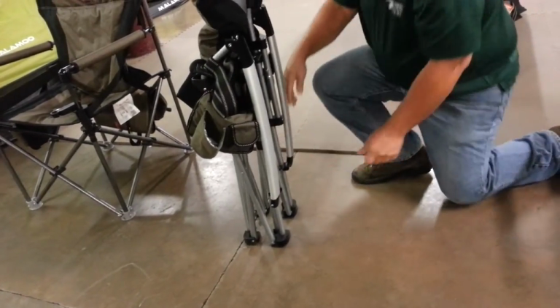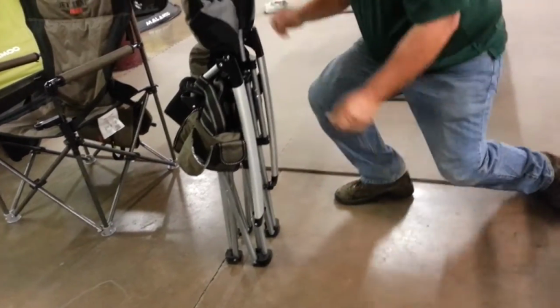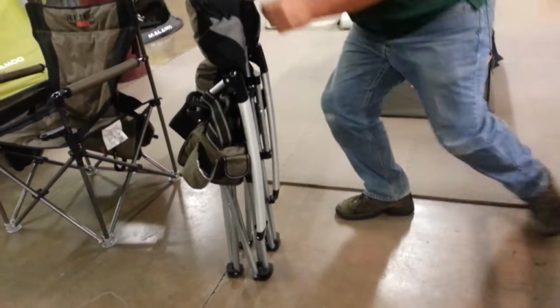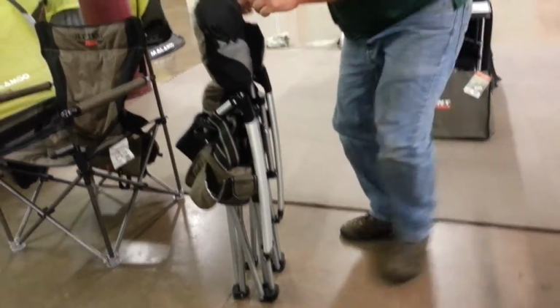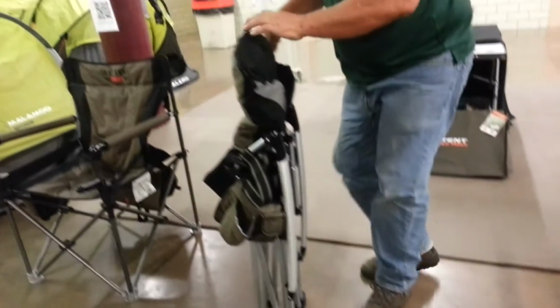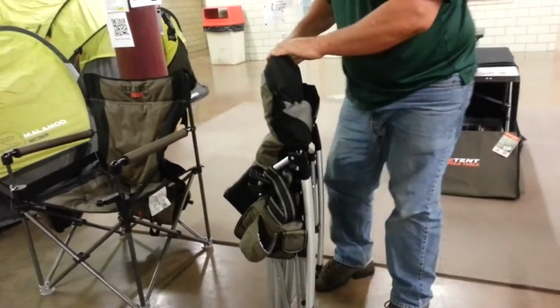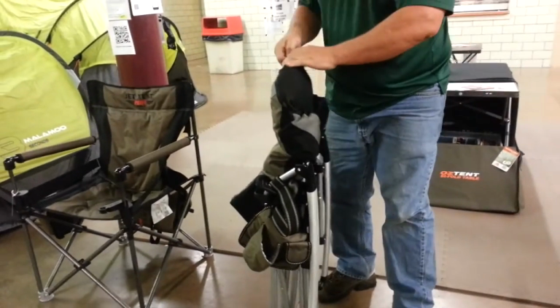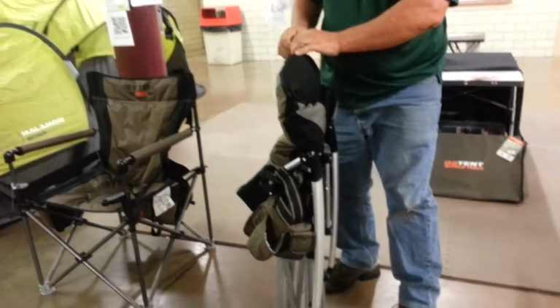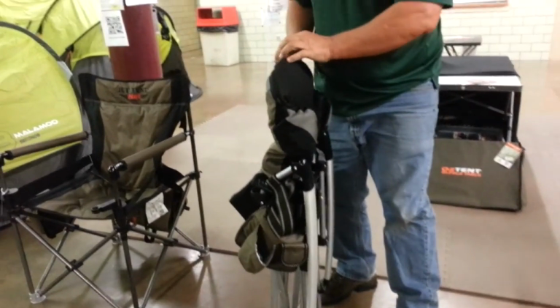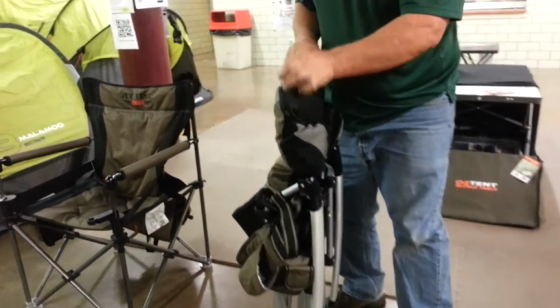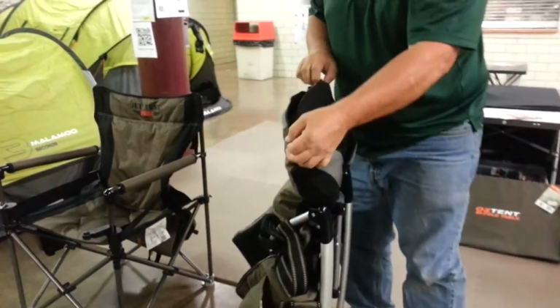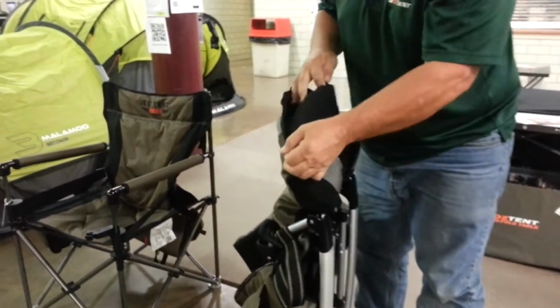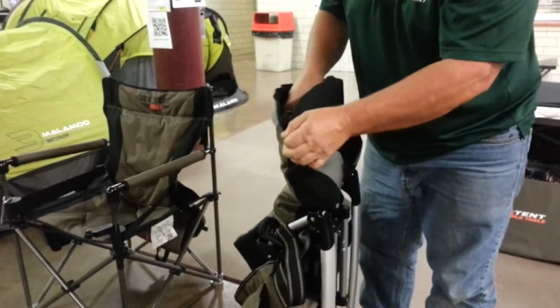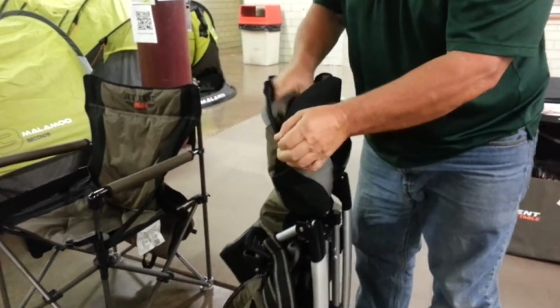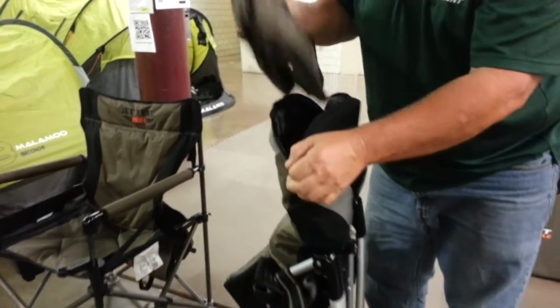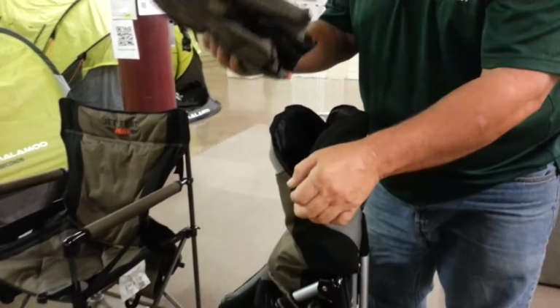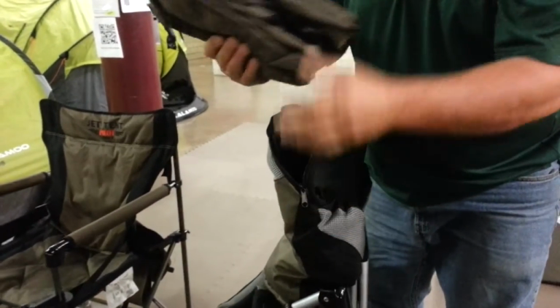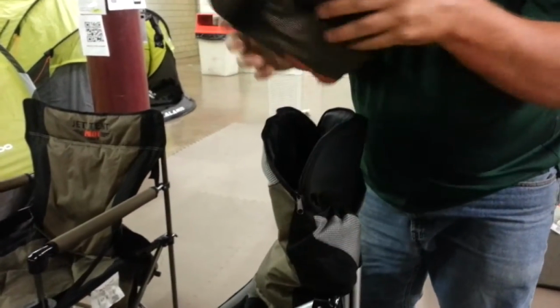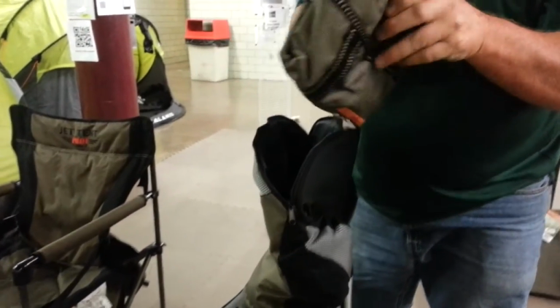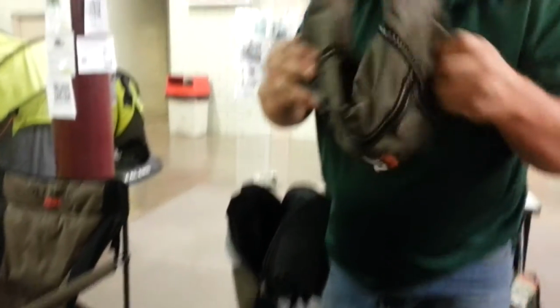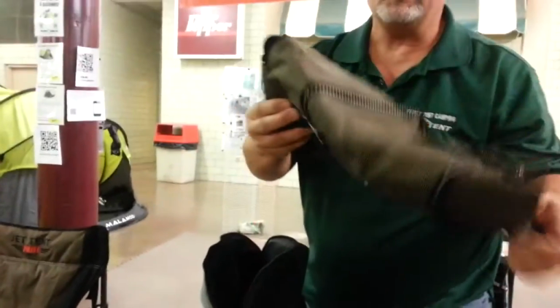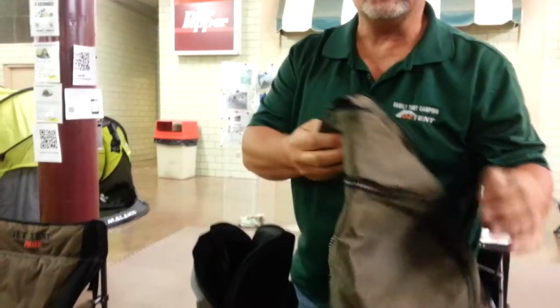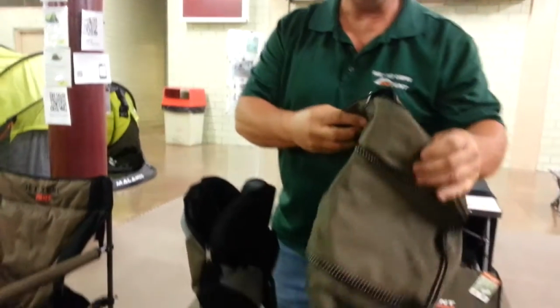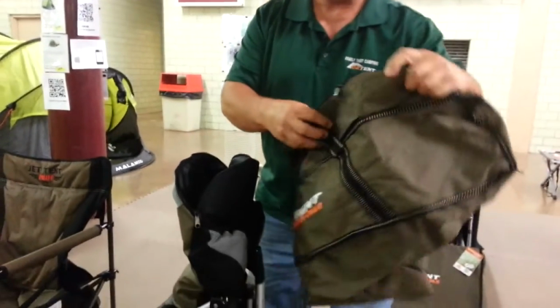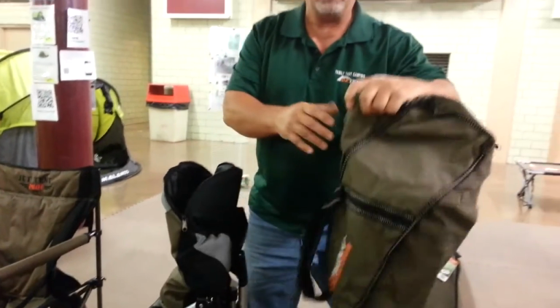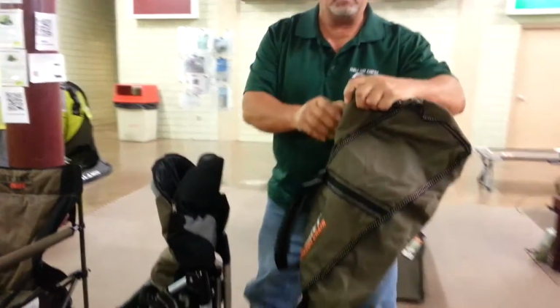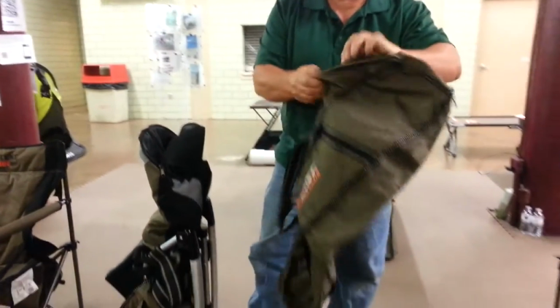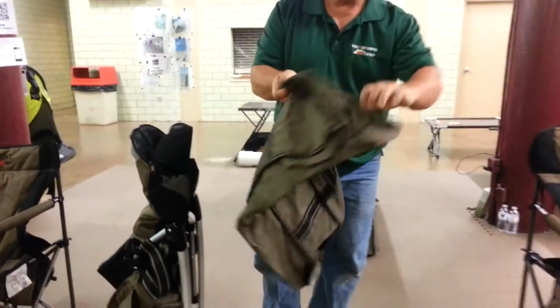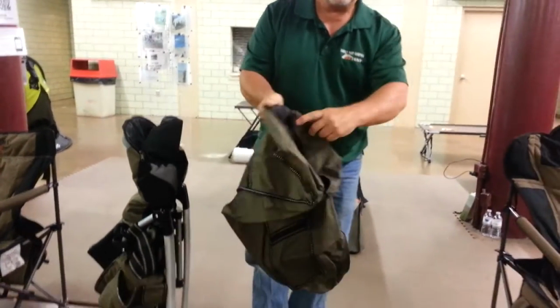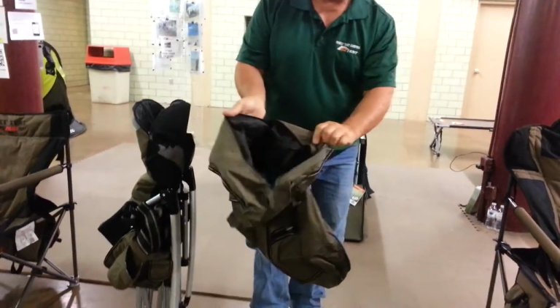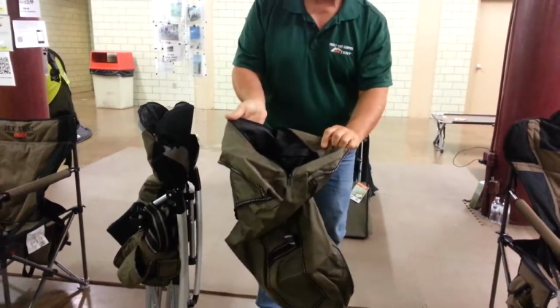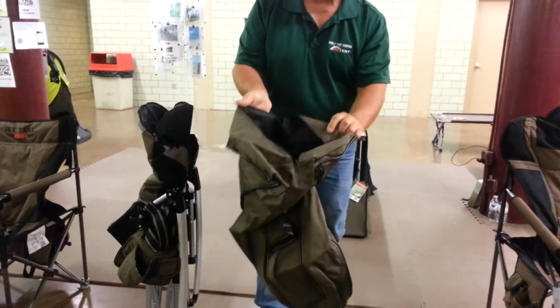The chair bag is stored inside the top as a pillow. You open that up and you'll notice inside of it, it's PVC lined.